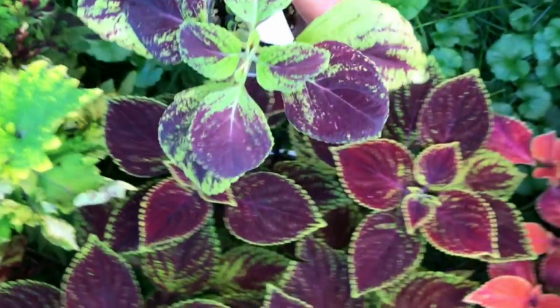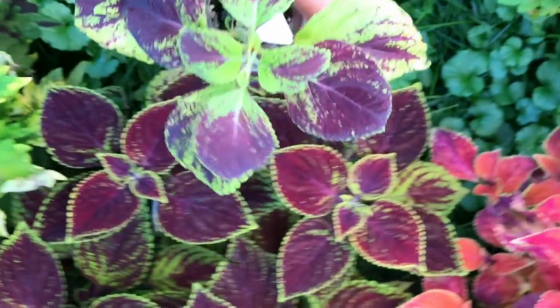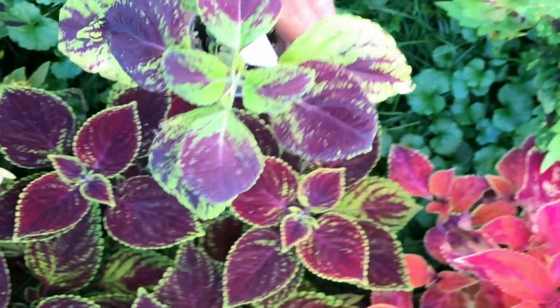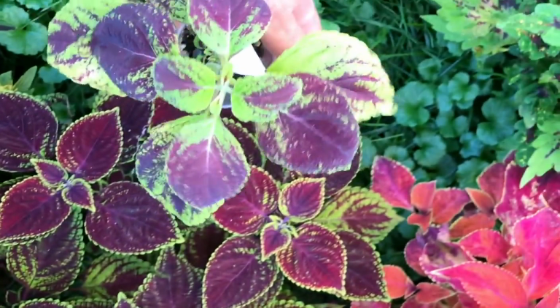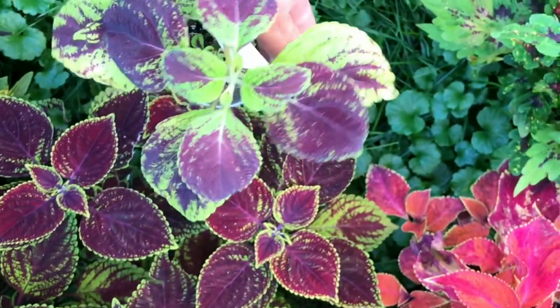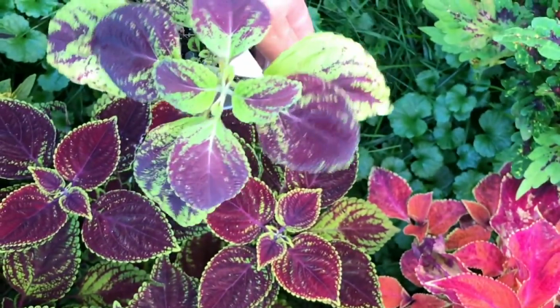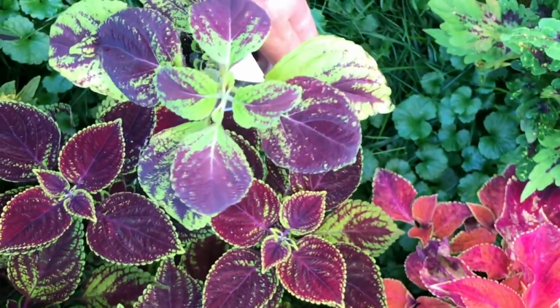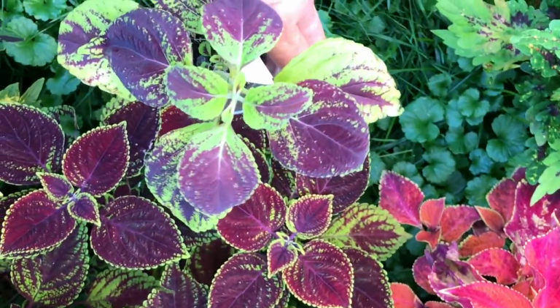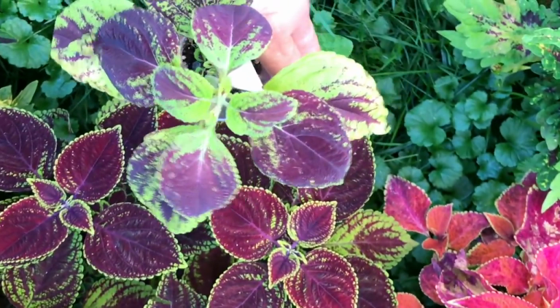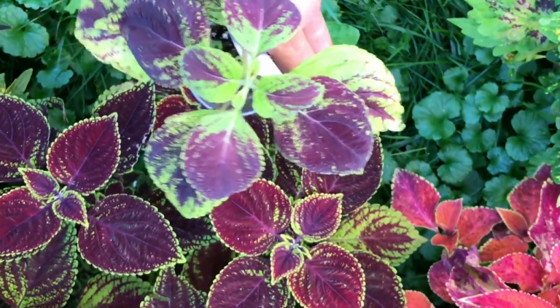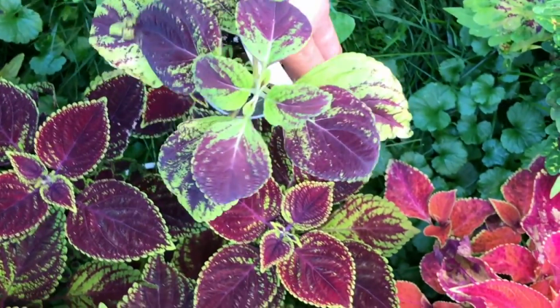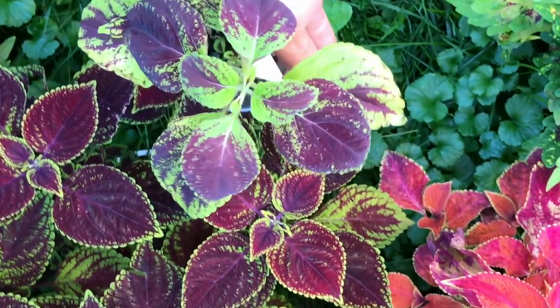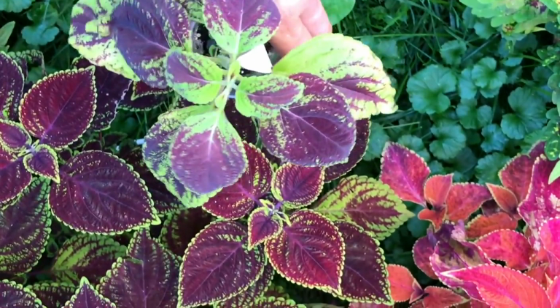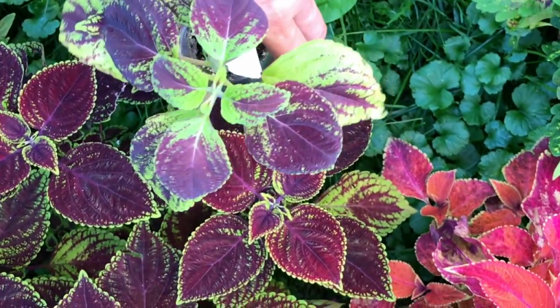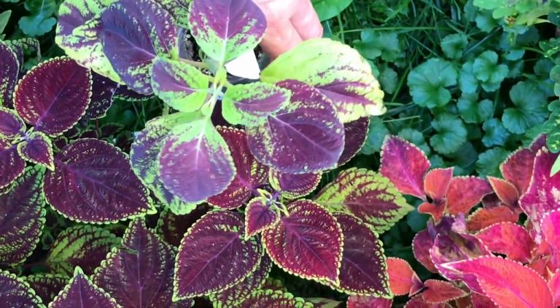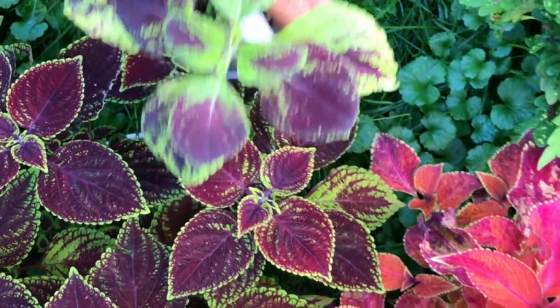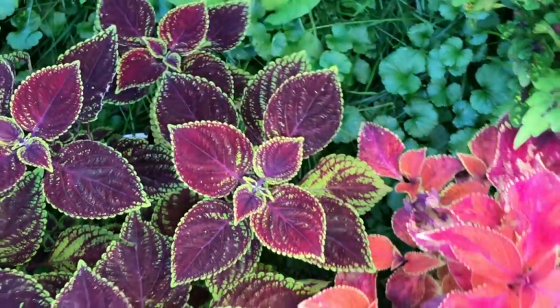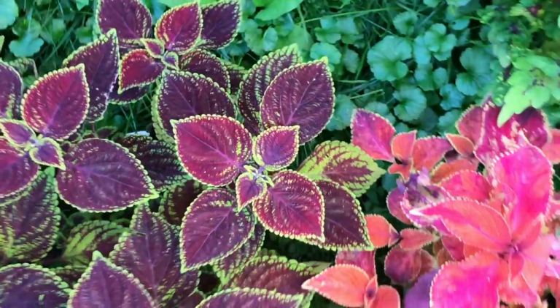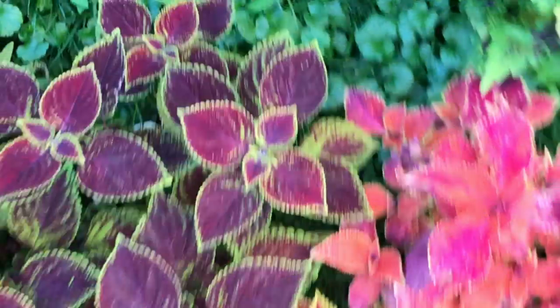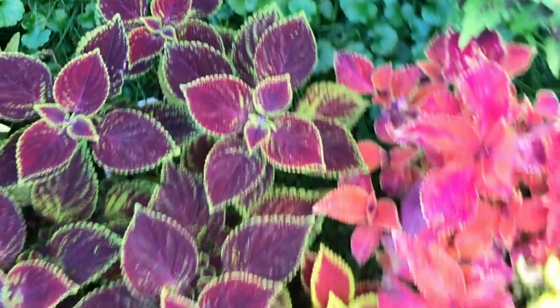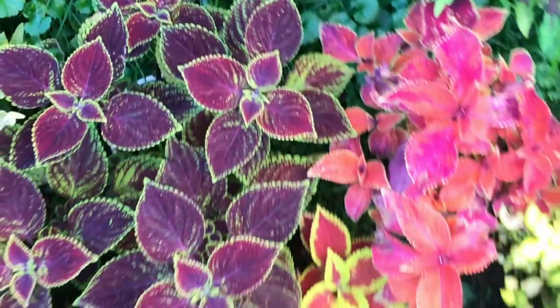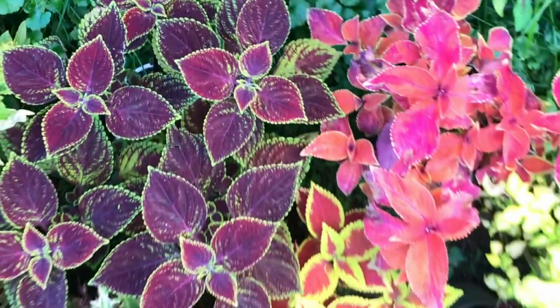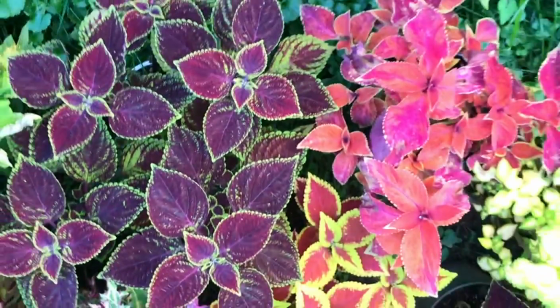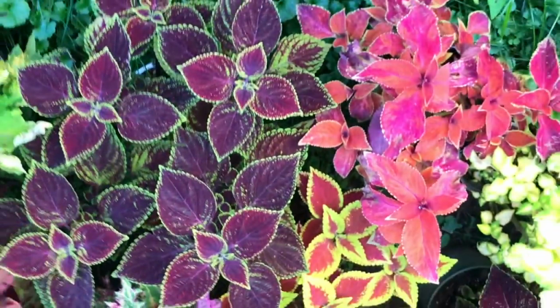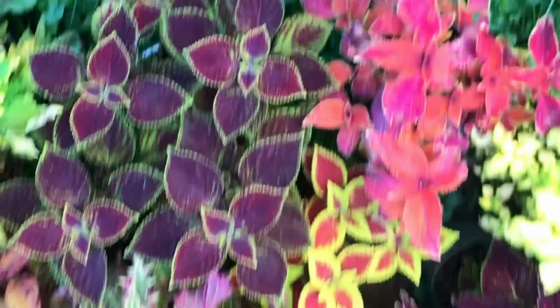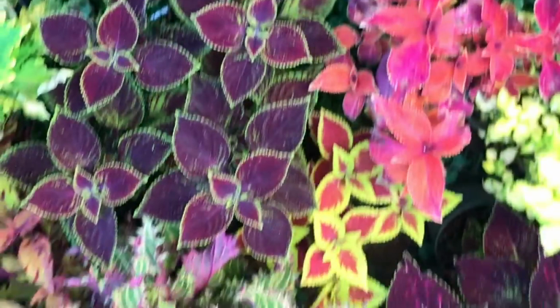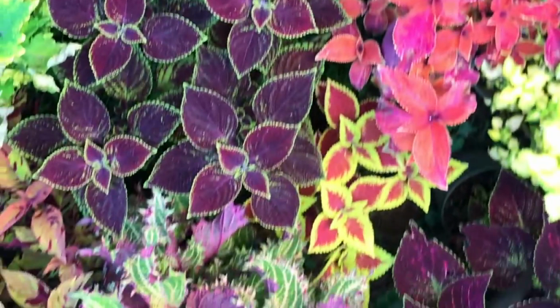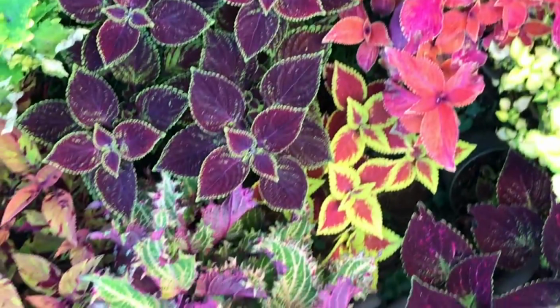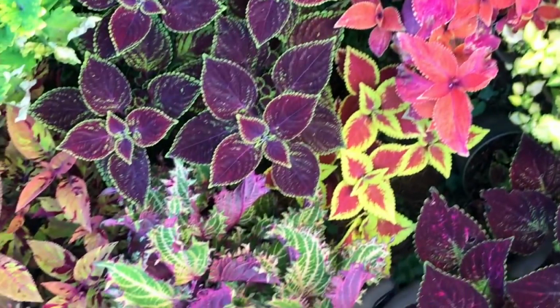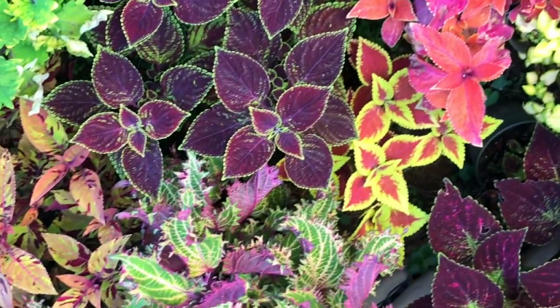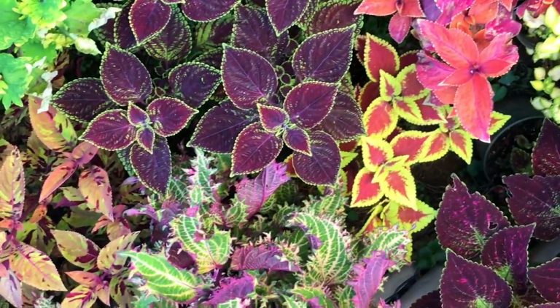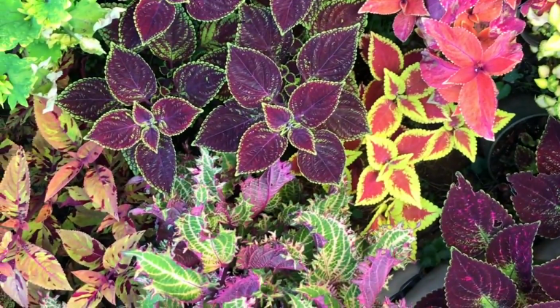As you can see, Coleus is a very entertaining plant to grow as it changes every day. Sign up for more videos.